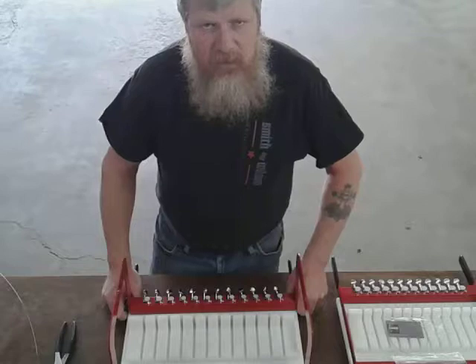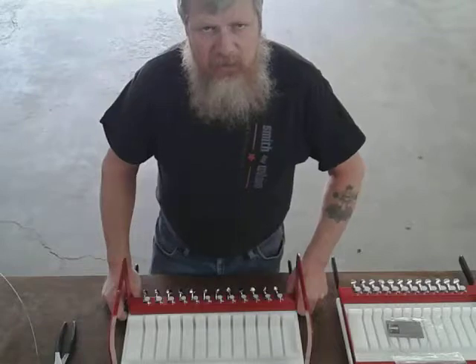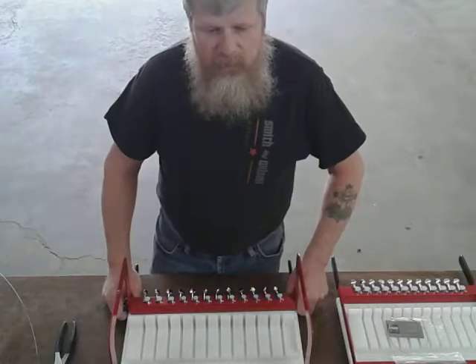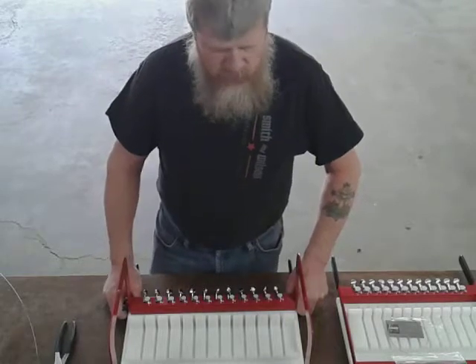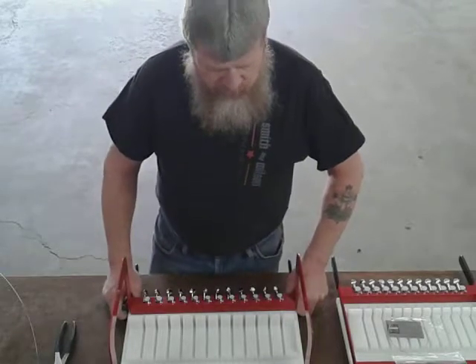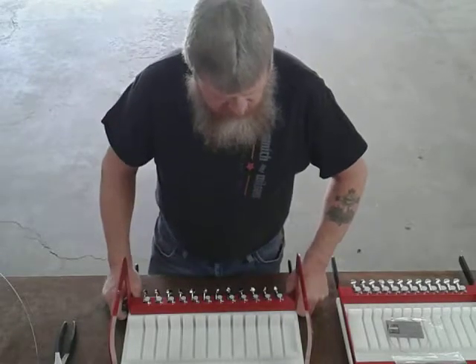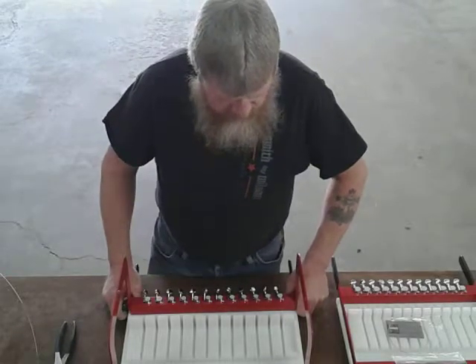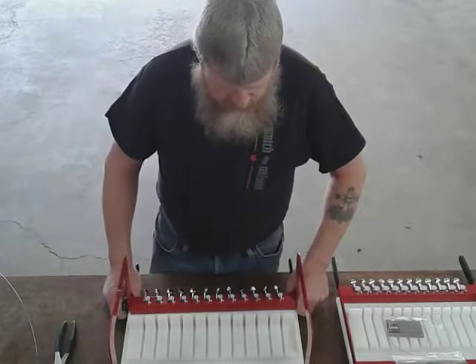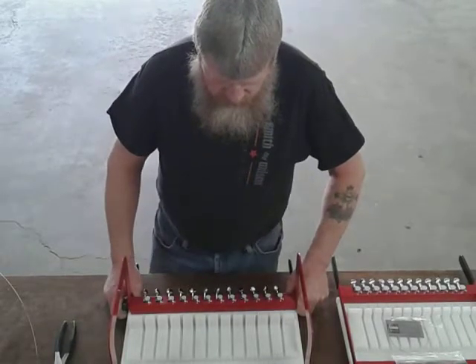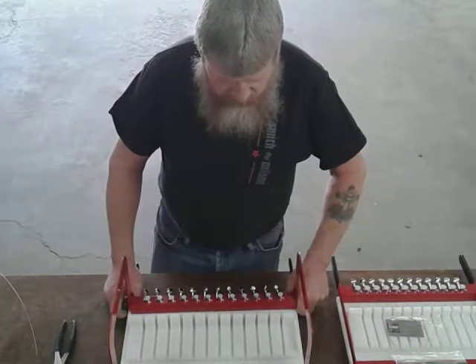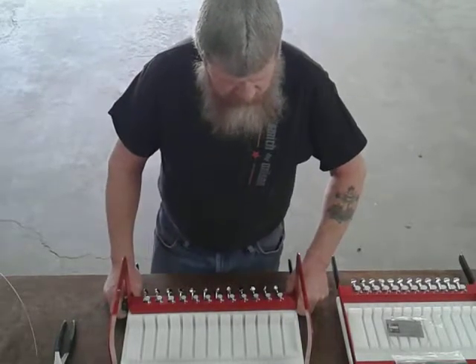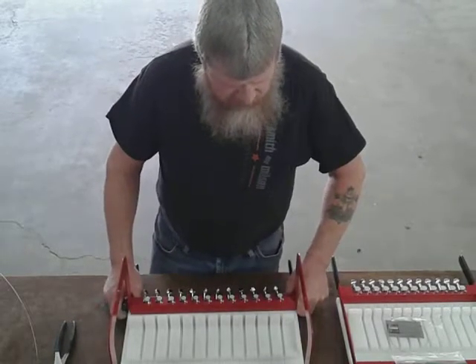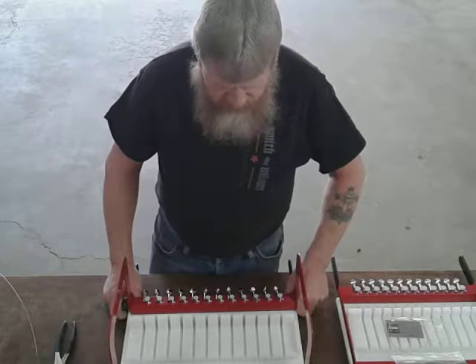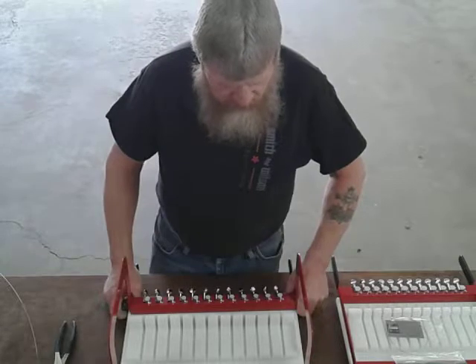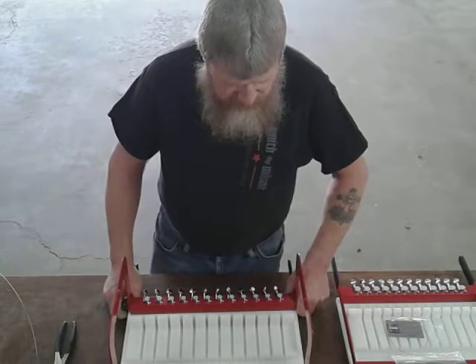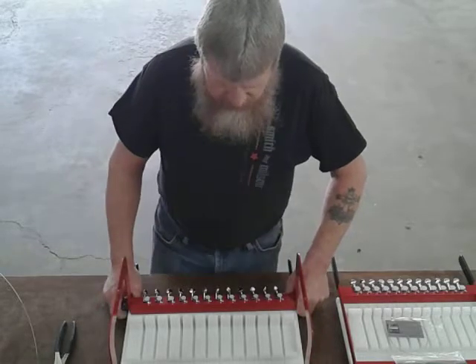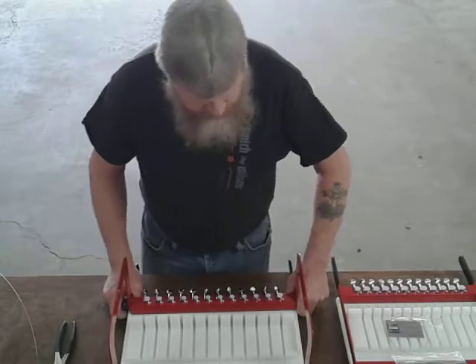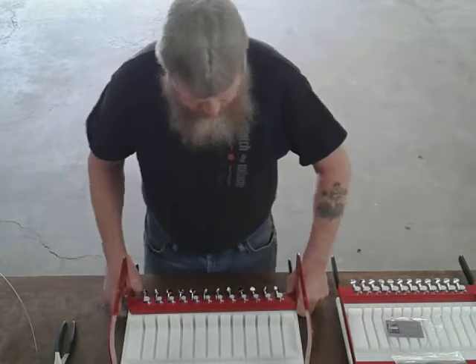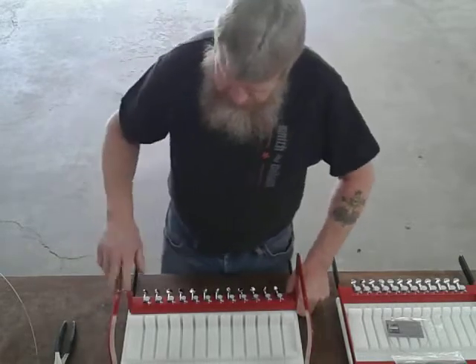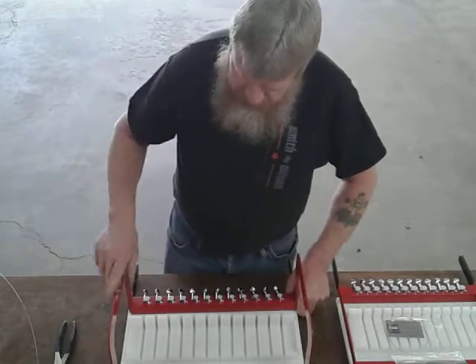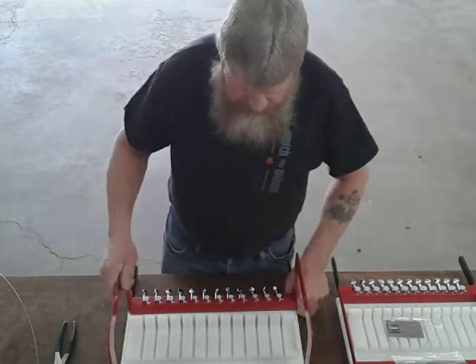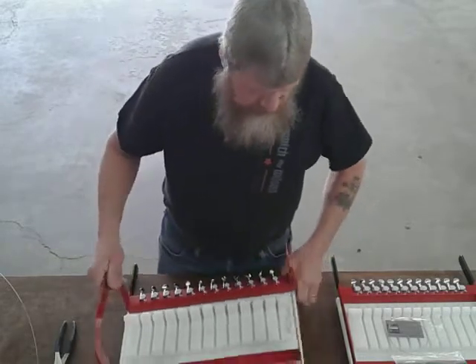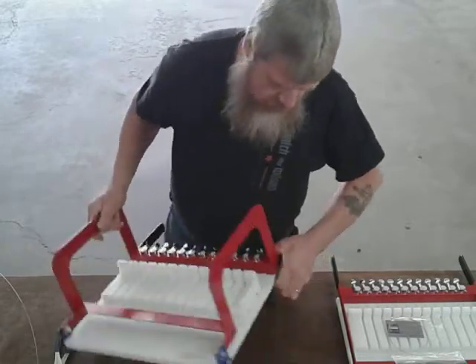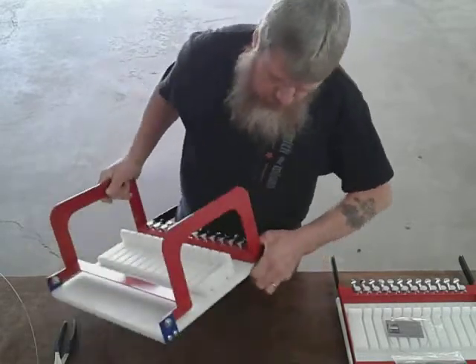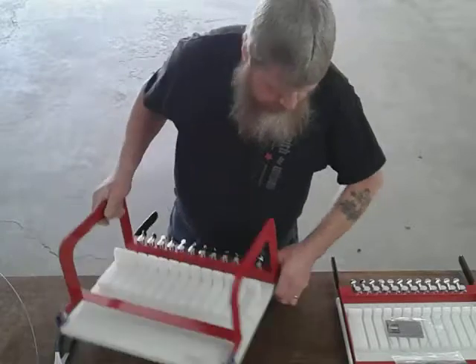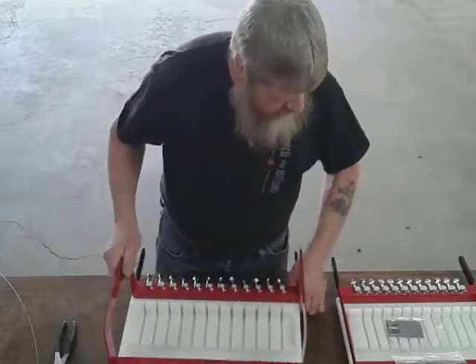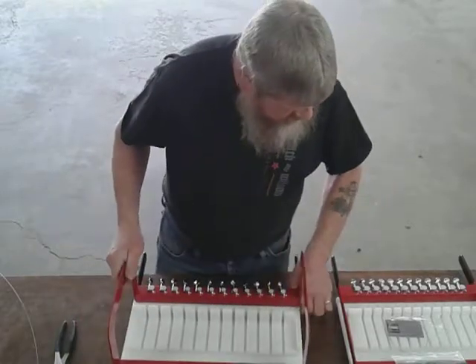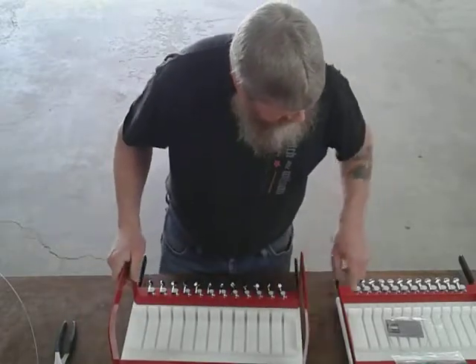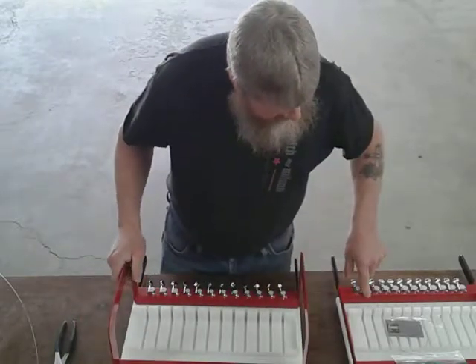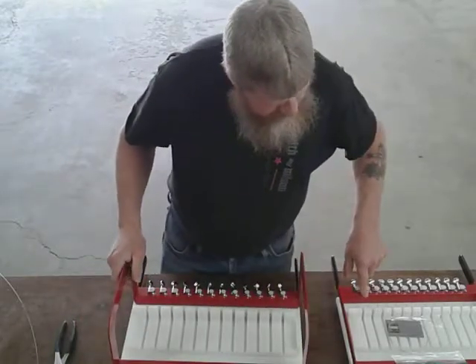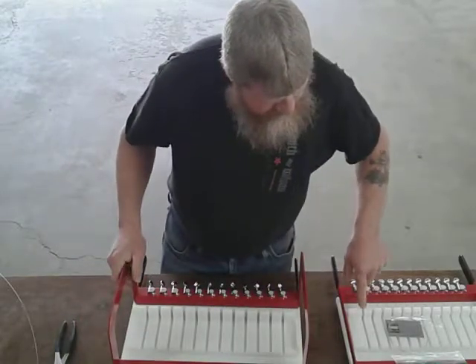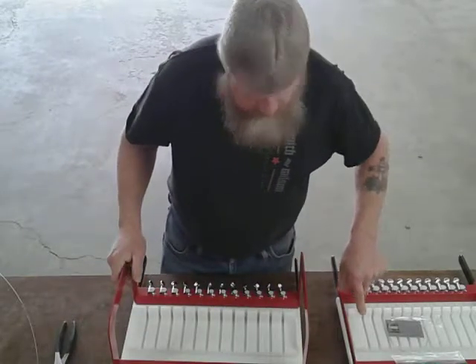Hi, Michael here from Plowboys Woodshop. Today I want to demonstrate how I change a broken wire on my metal style soap cutters that I sell. This is the American style as it is red, white, and blue, and this one is the flat metal style cutter.